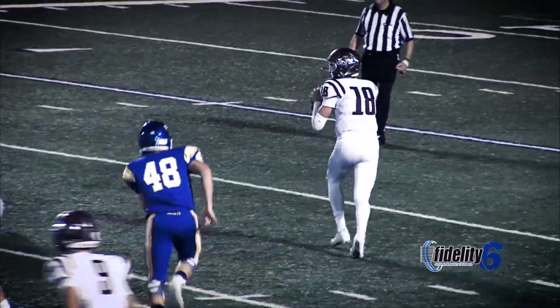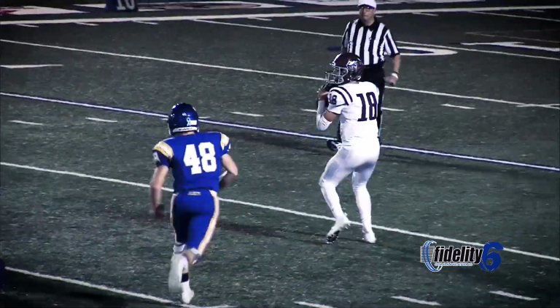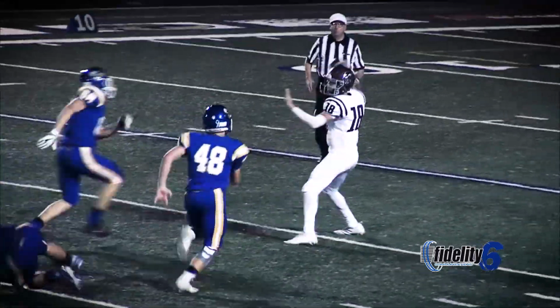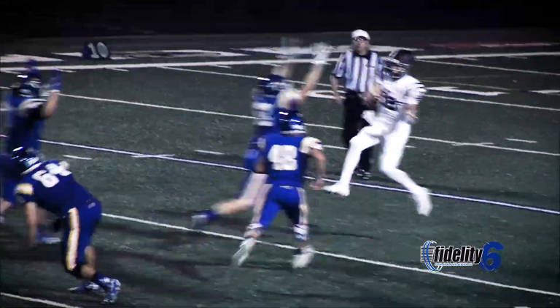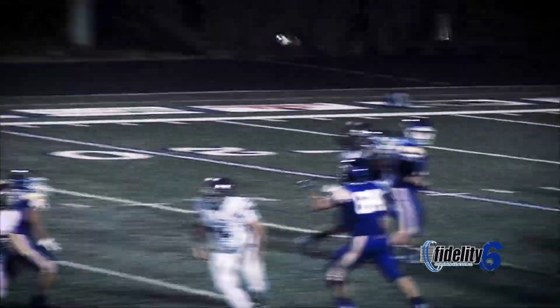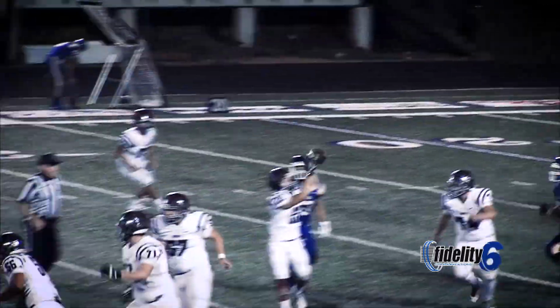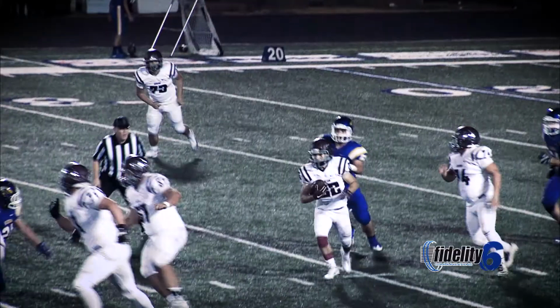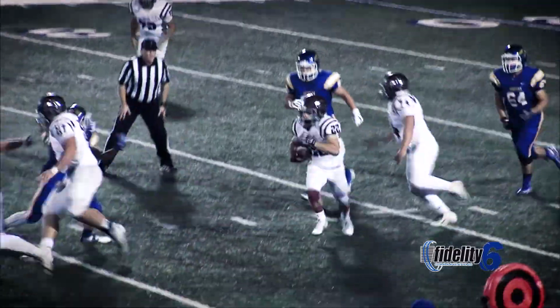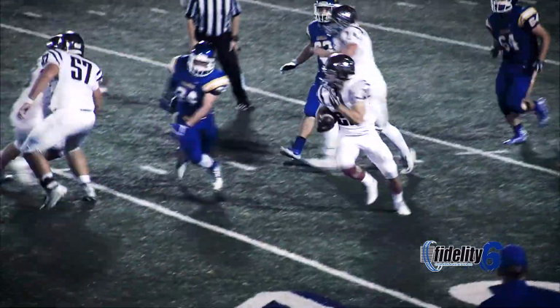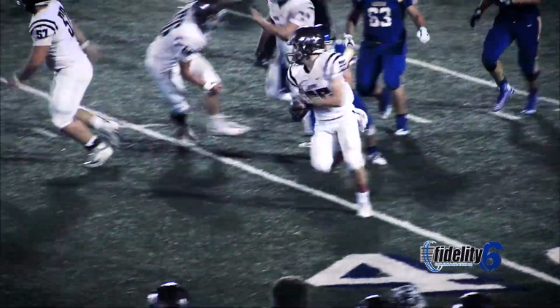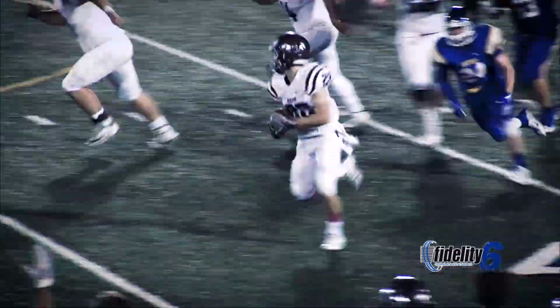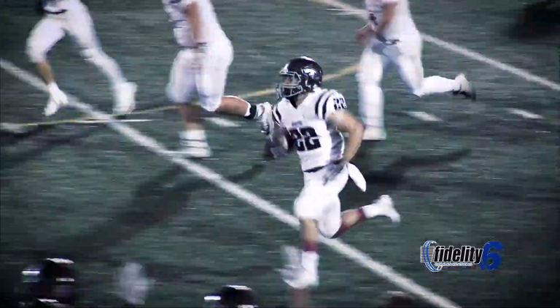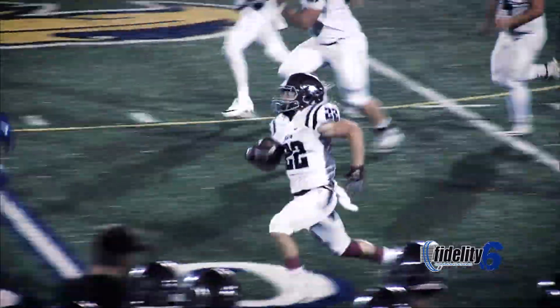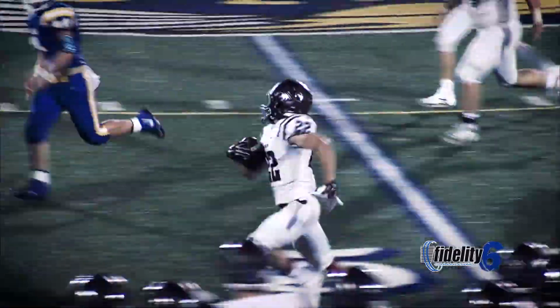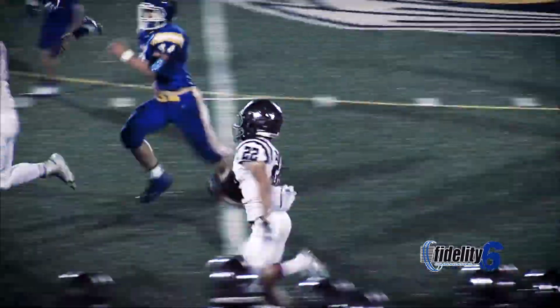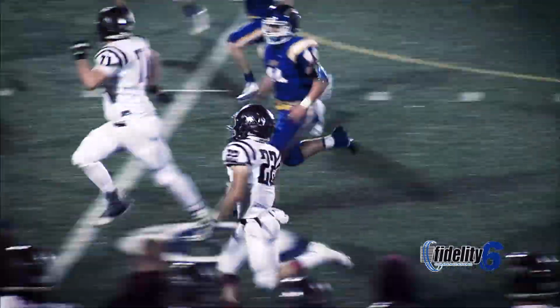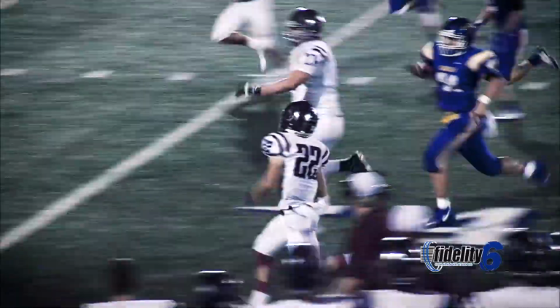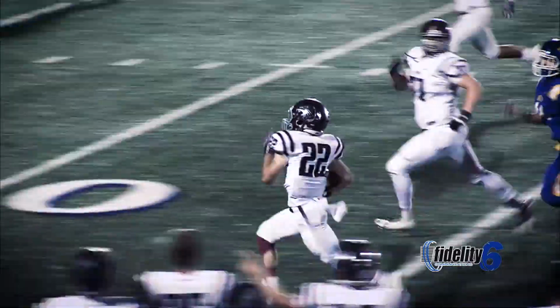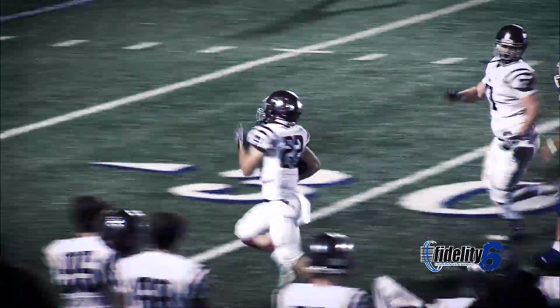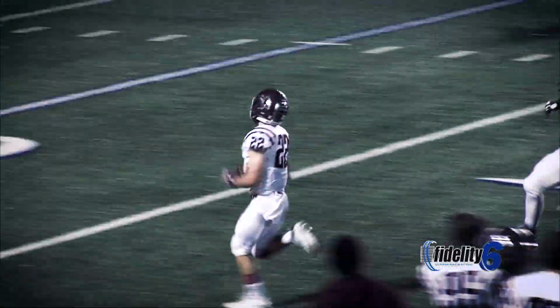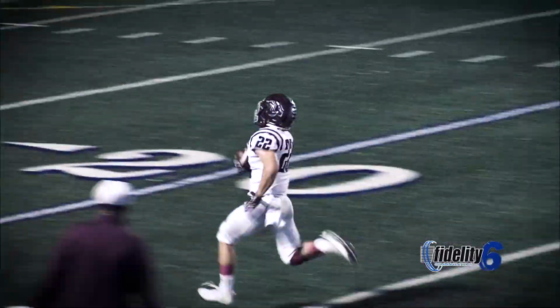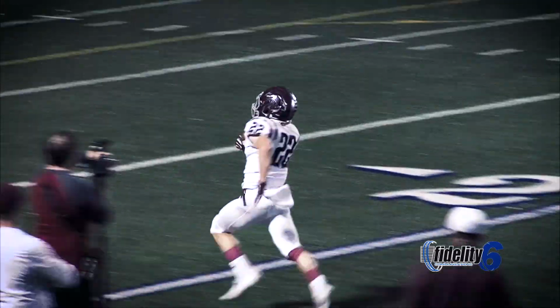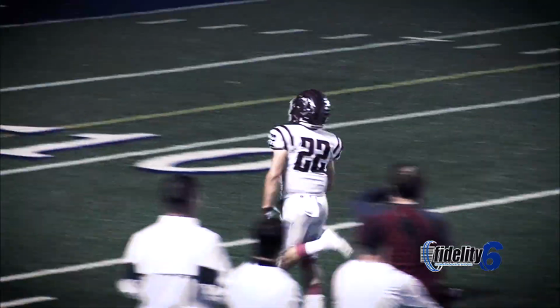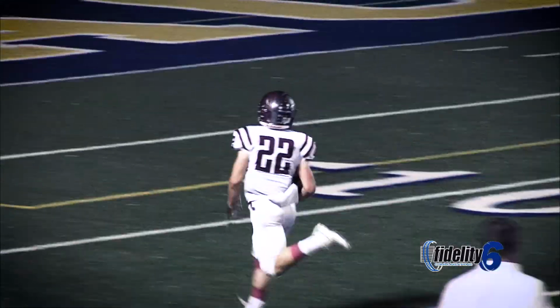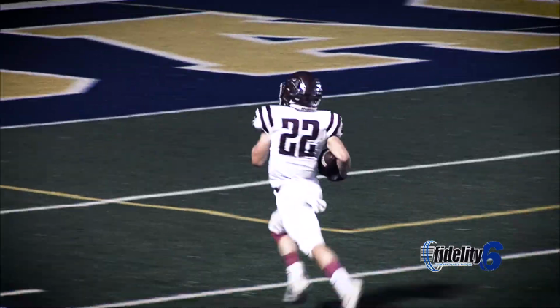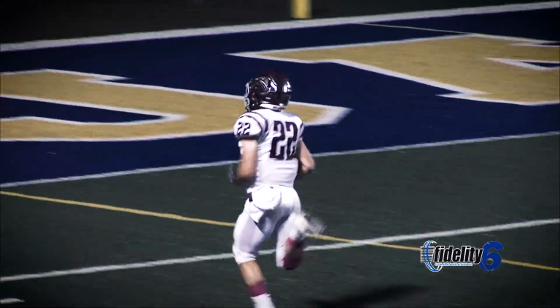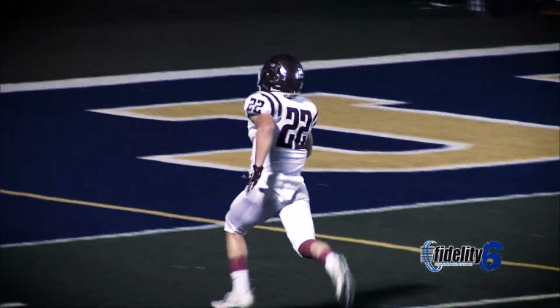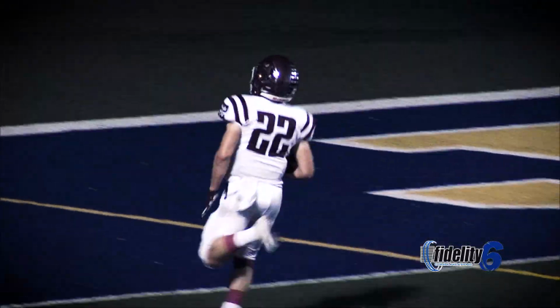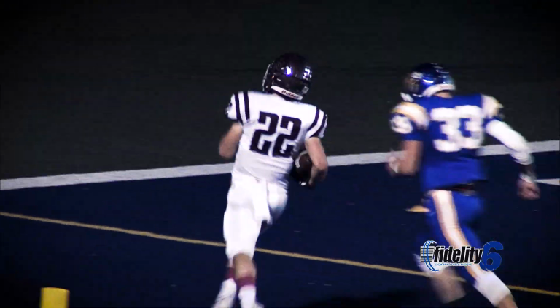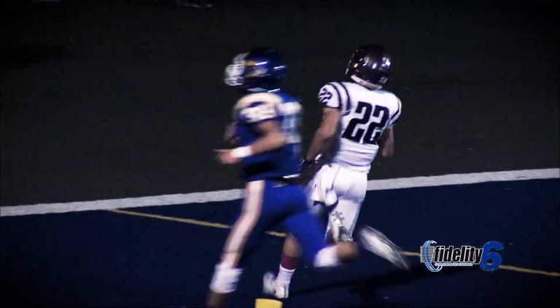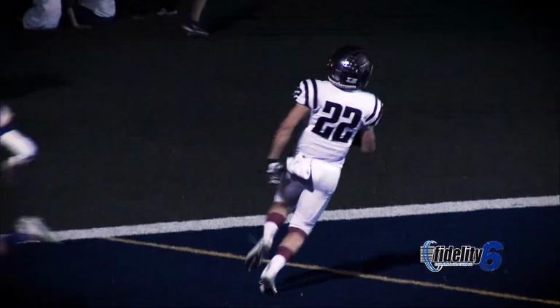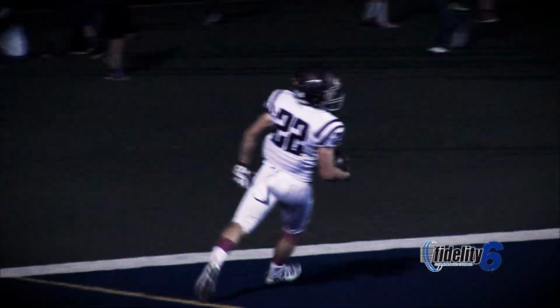Left to right, Beck gonna set up the screen pass to Callahan — he's got a connection point! 30, 20, 10 — Ty Callahan untouched to the end!